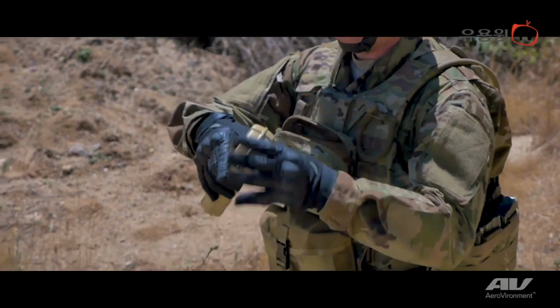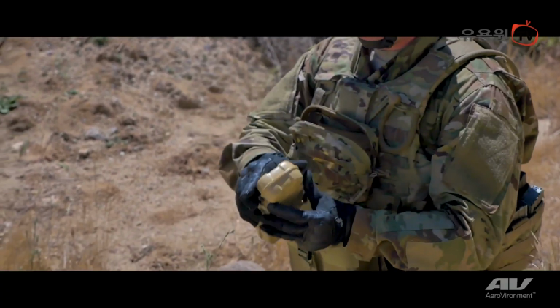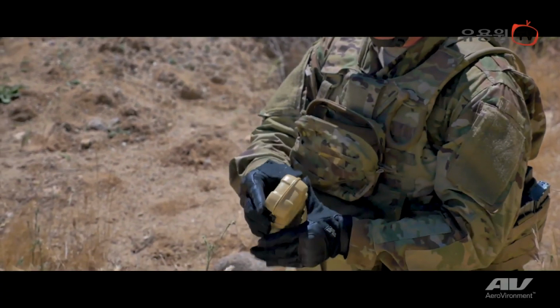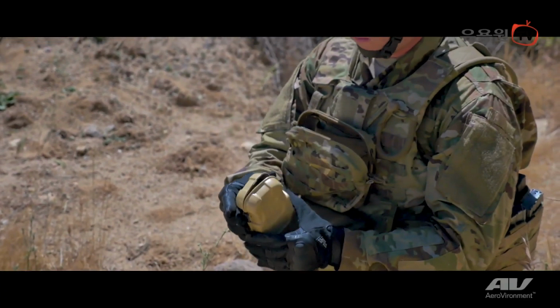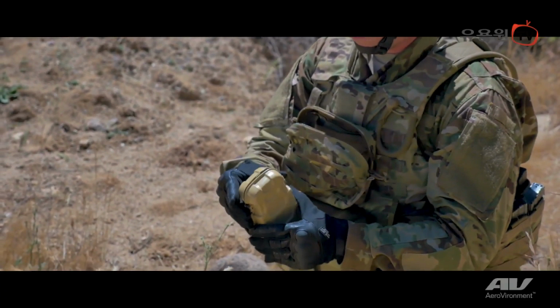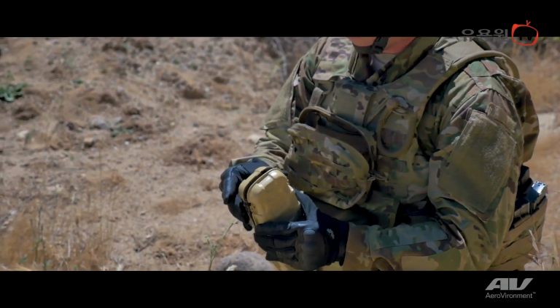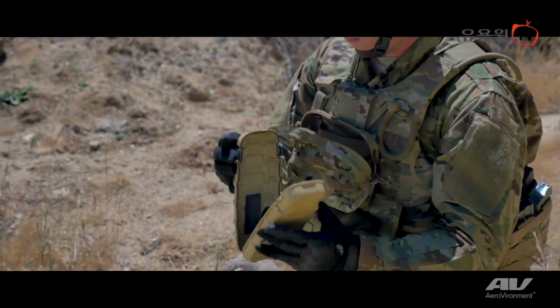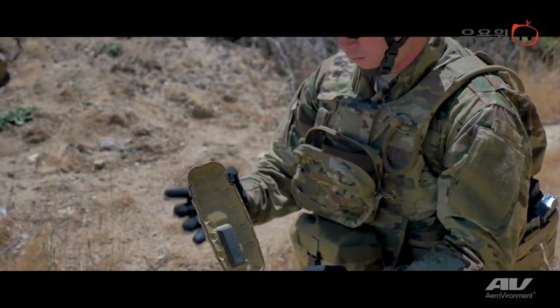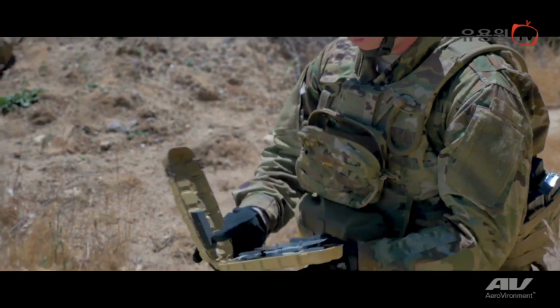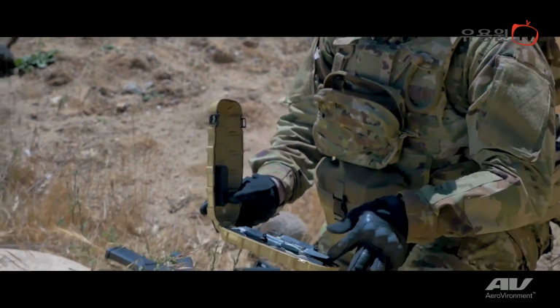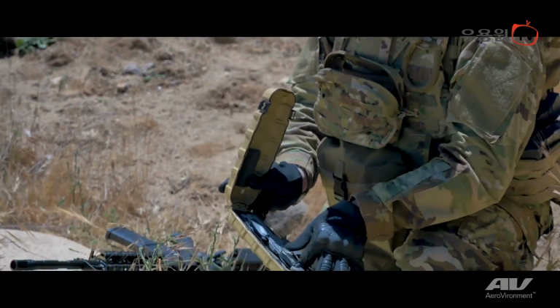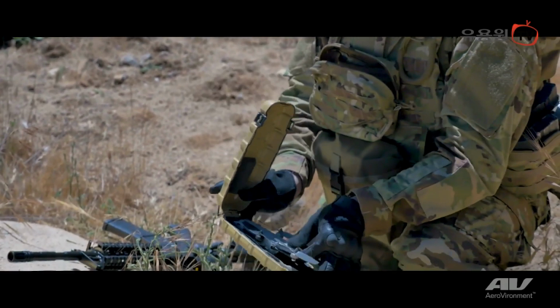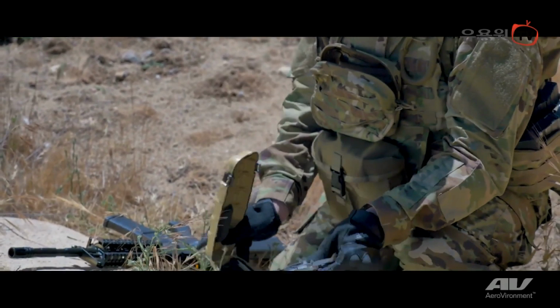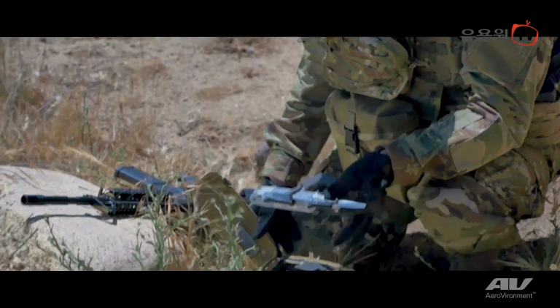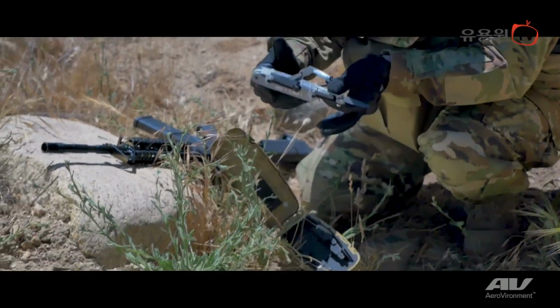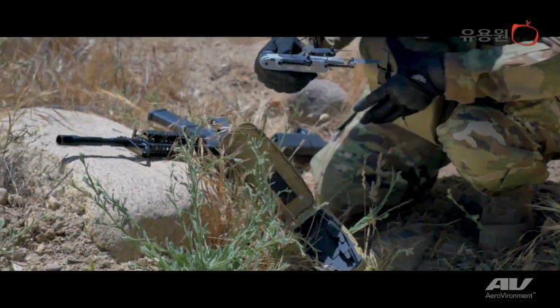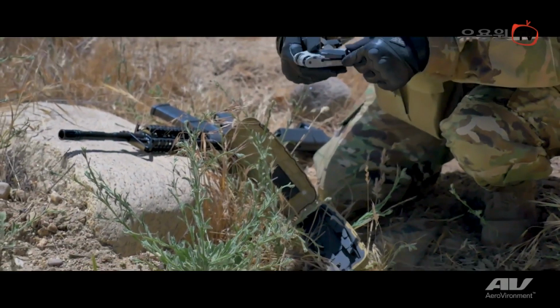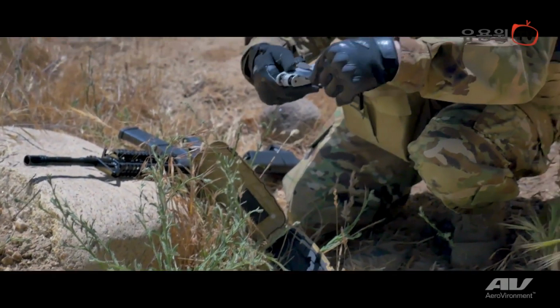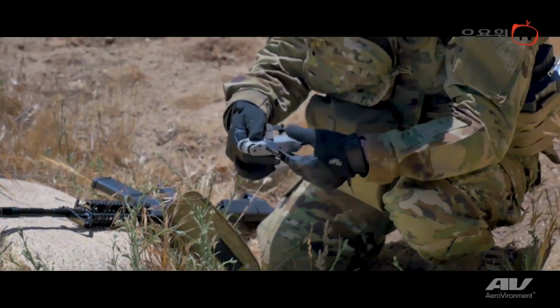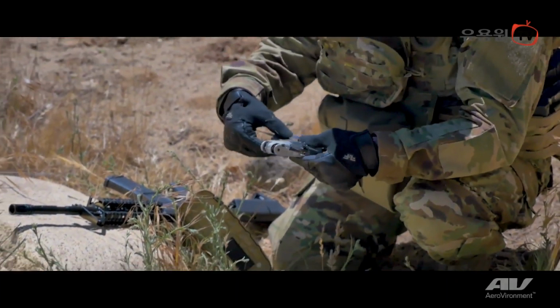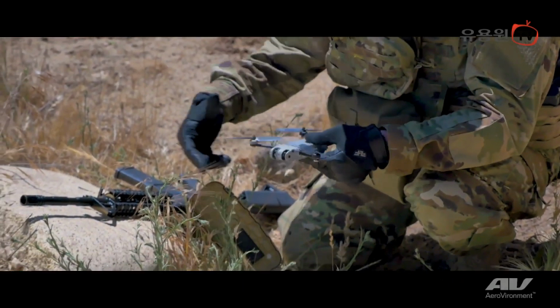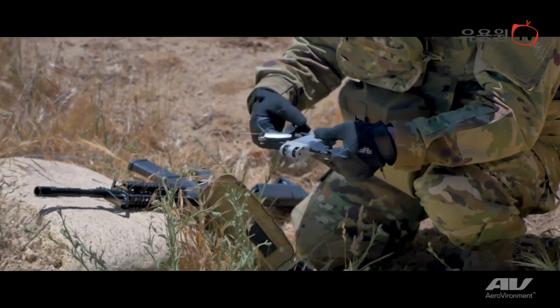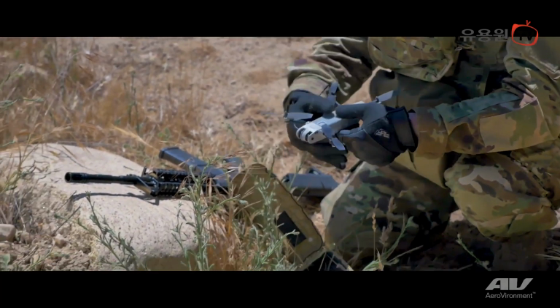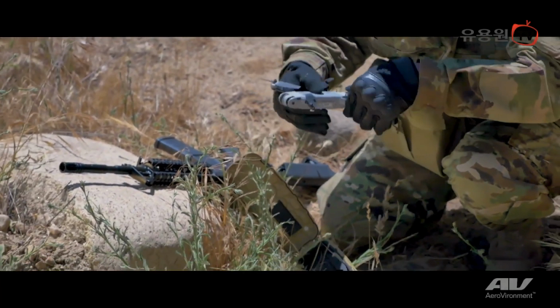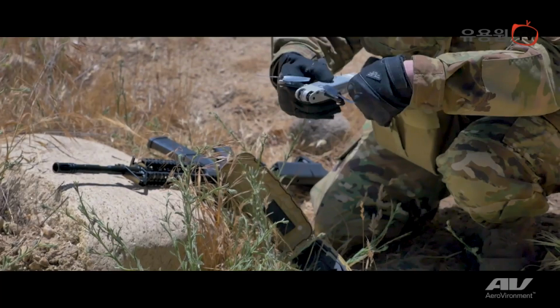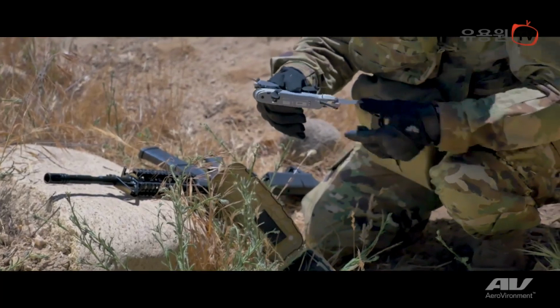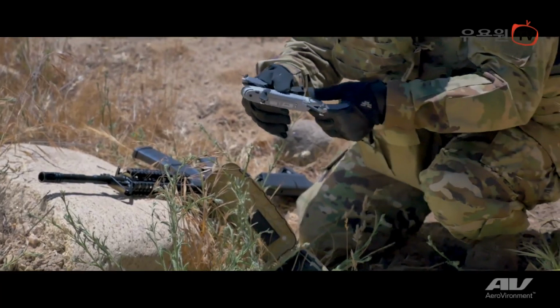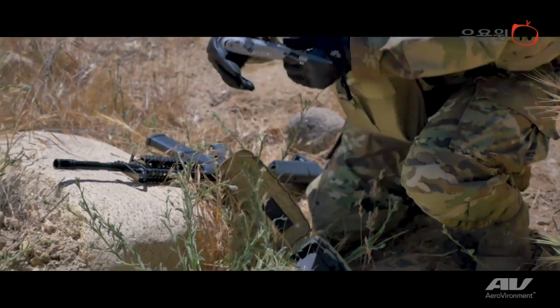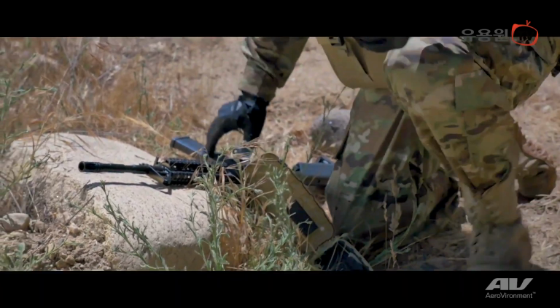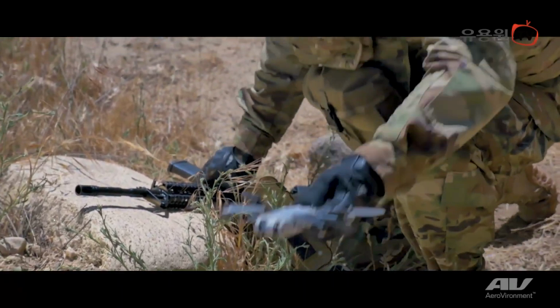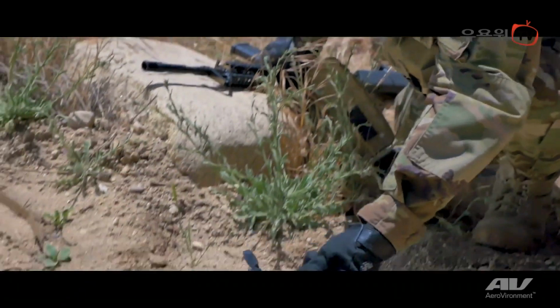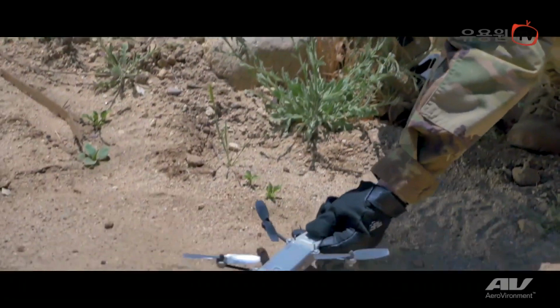Snipe is a differentiator for the warfighter because the consumer market is saturated with large, cumbersome, difficult-to-use quadrotor platforms. We try to take all those feature sets and distill them down to one small, easy-to-use, low-cost platform.